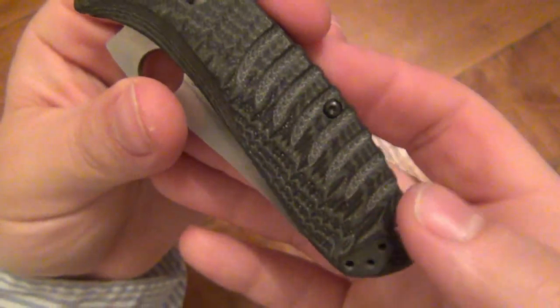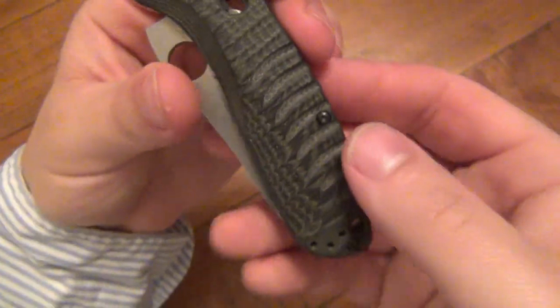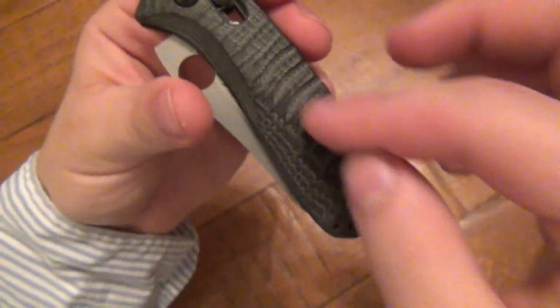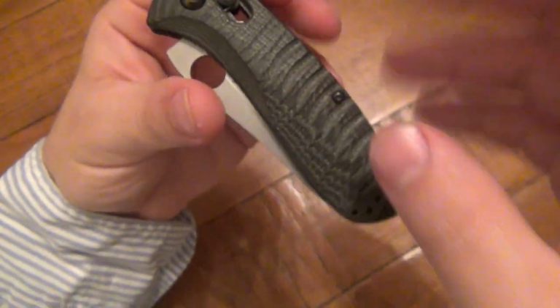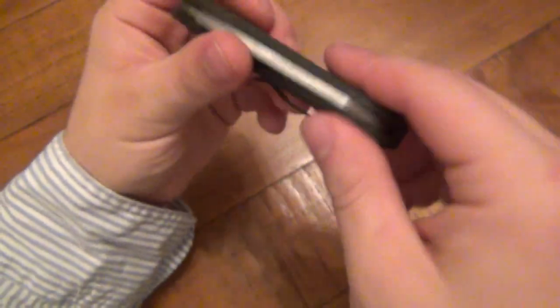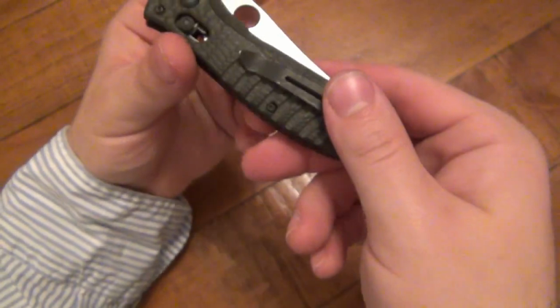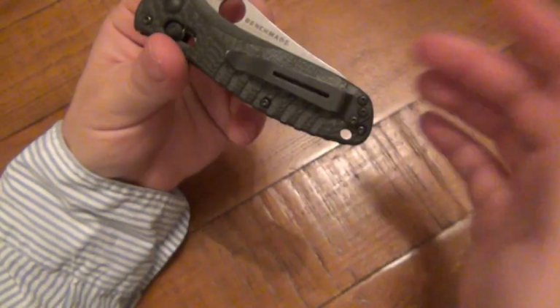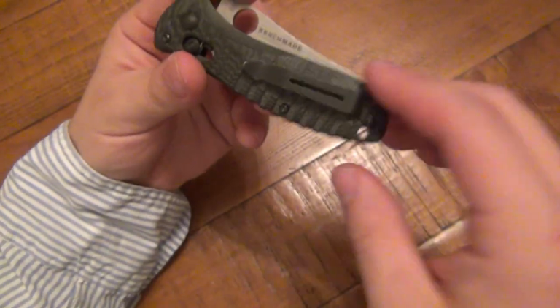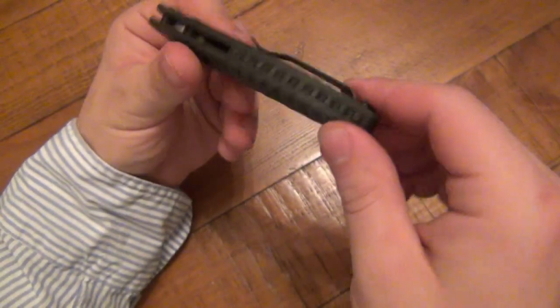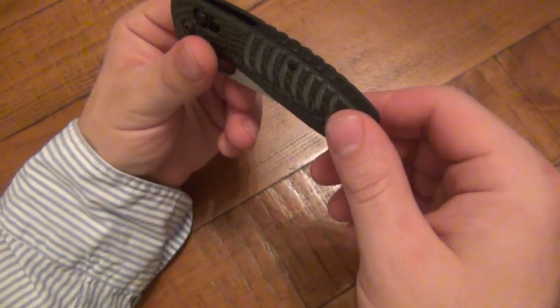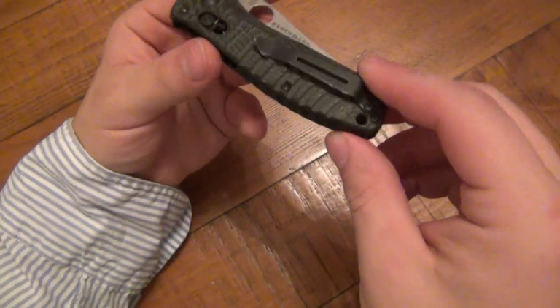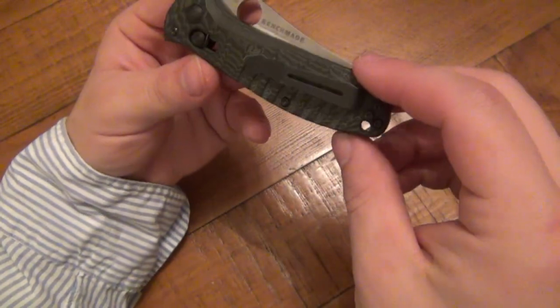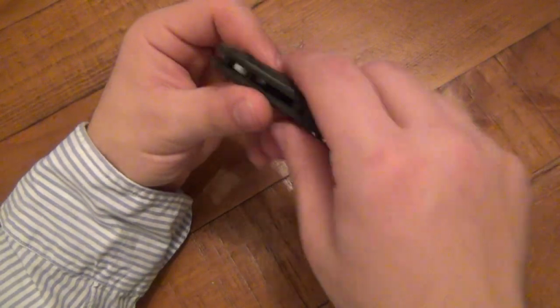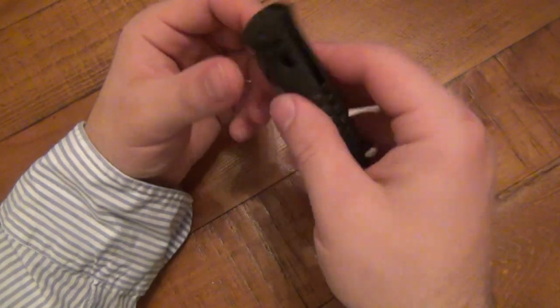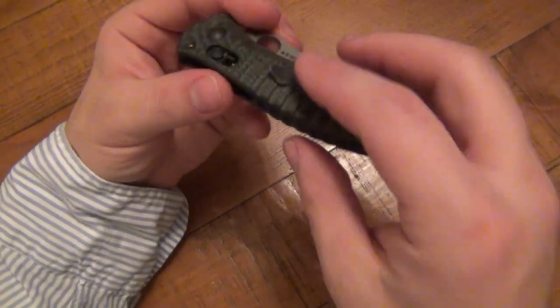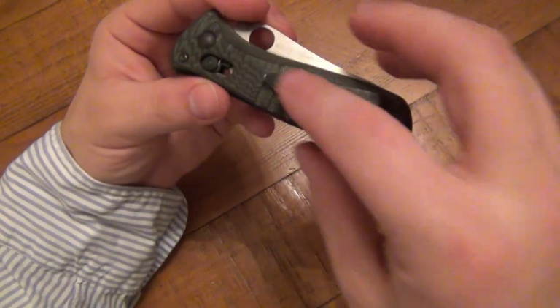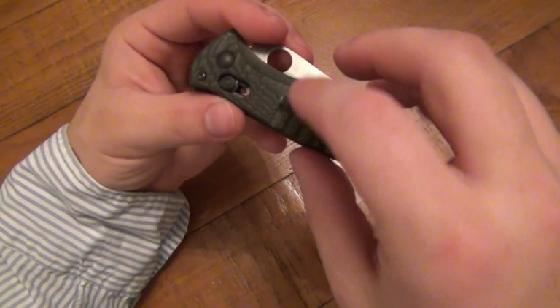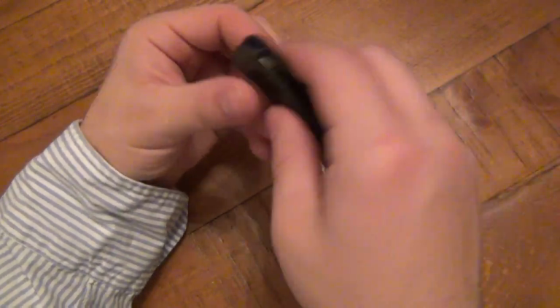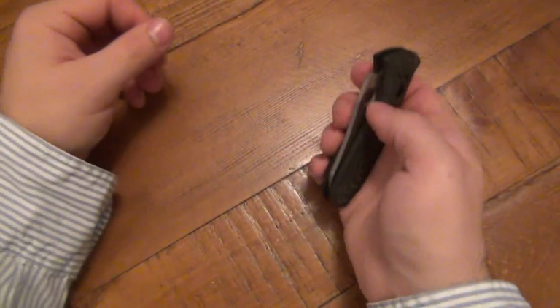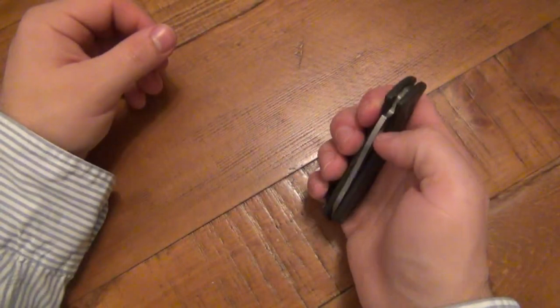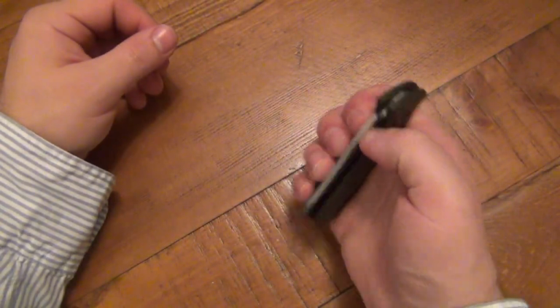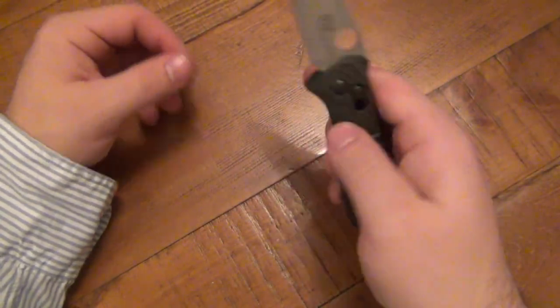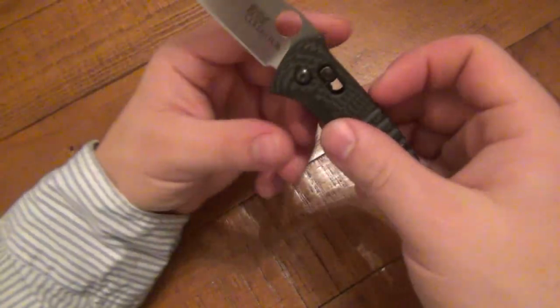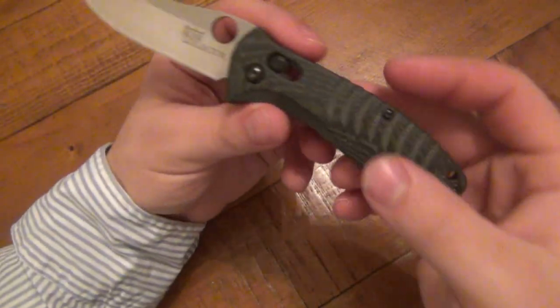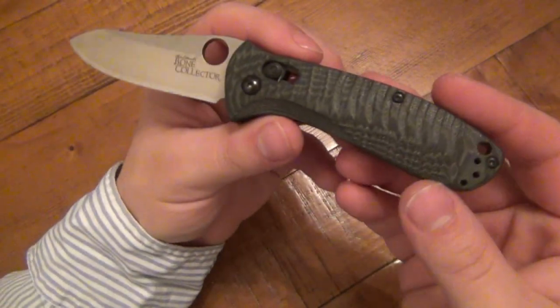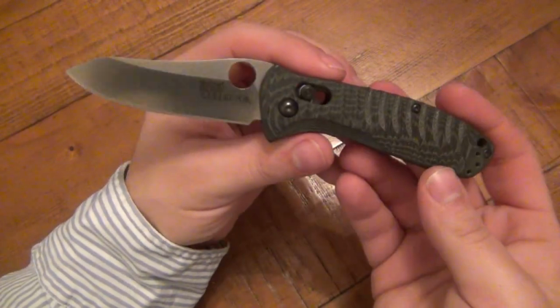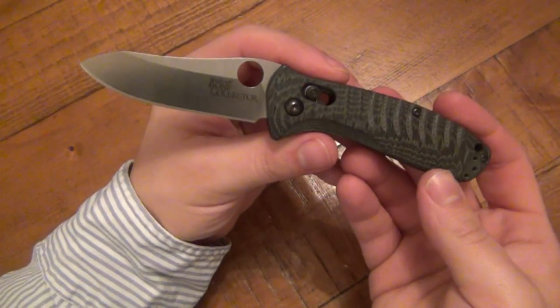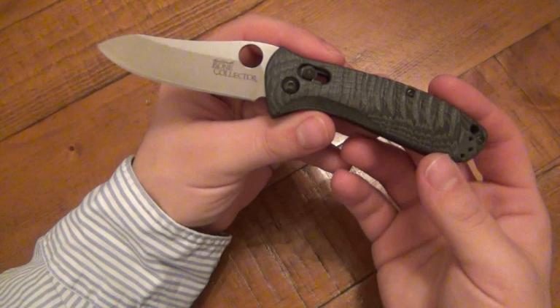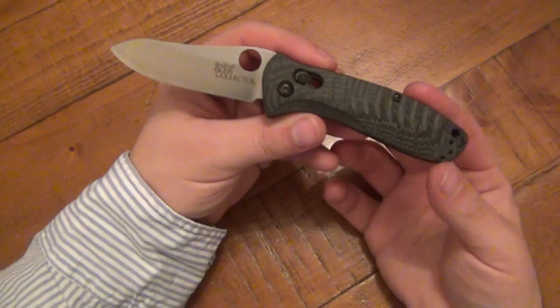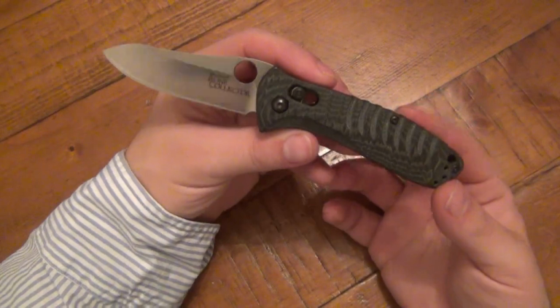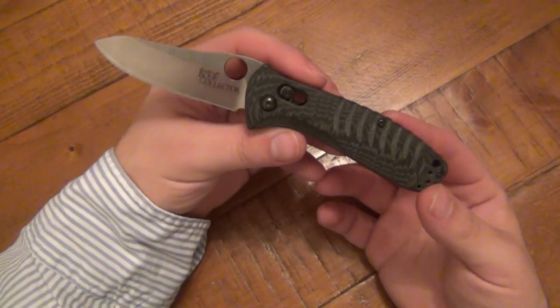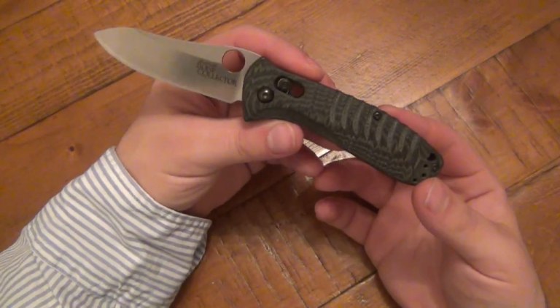Aesthetically it's fine — I don't really care about the way it looks, to be honest. It's aggressive looking, it's cool. But just on the back it's not as functional as I want it to be, and it's freaking me out. I'm not going to carry this anymore just because of it.